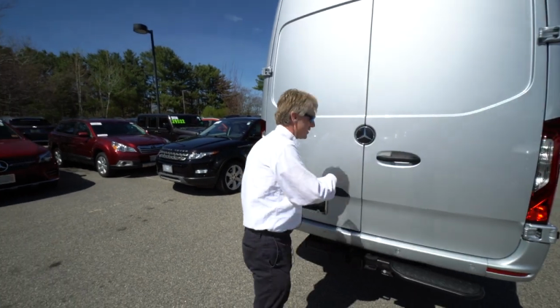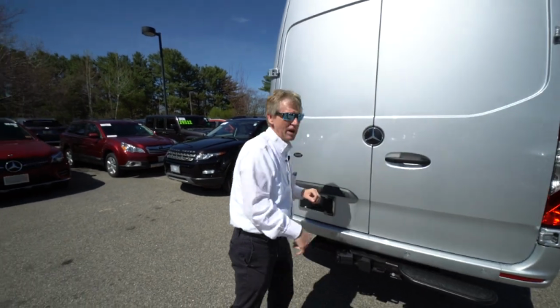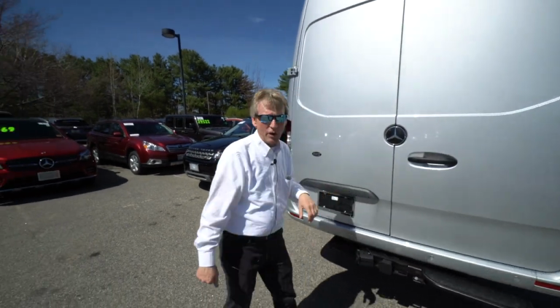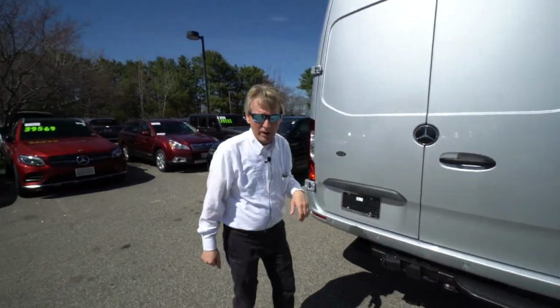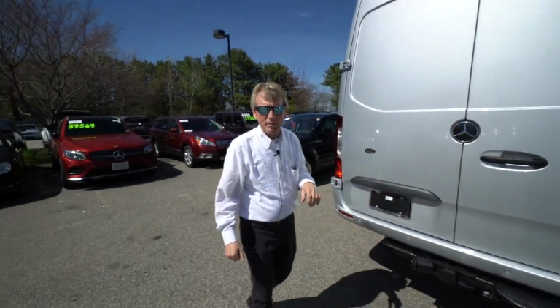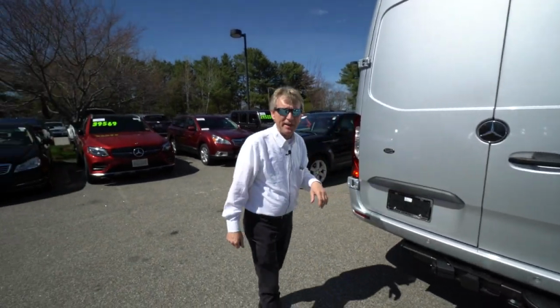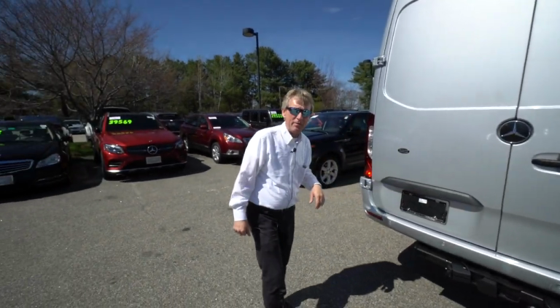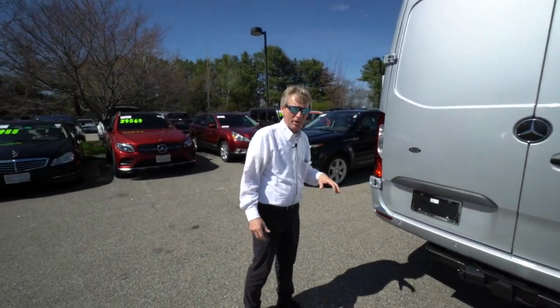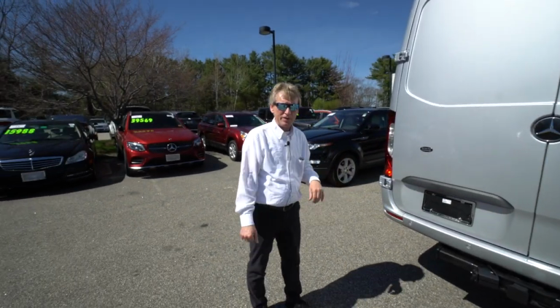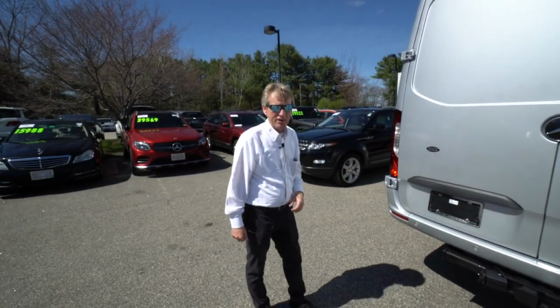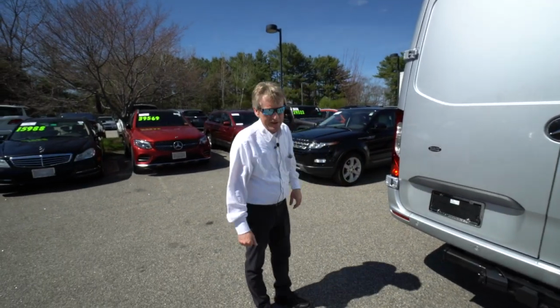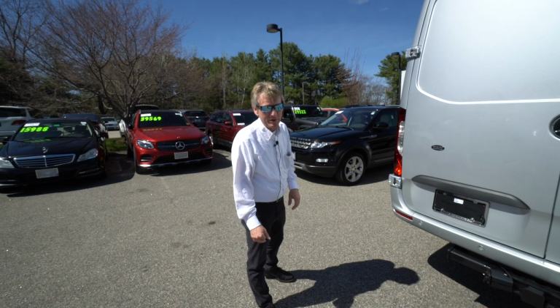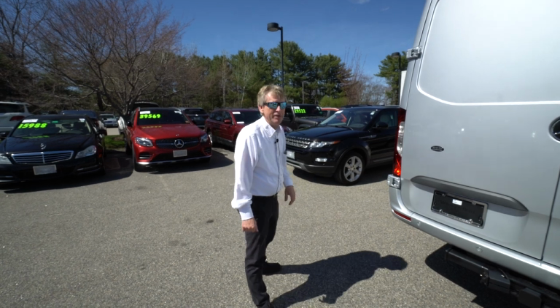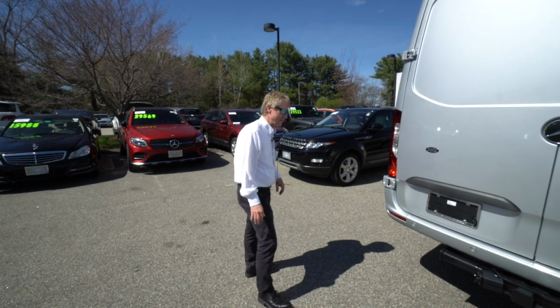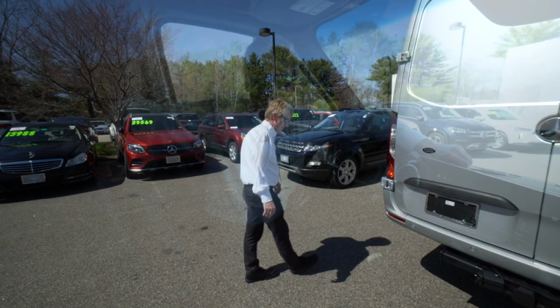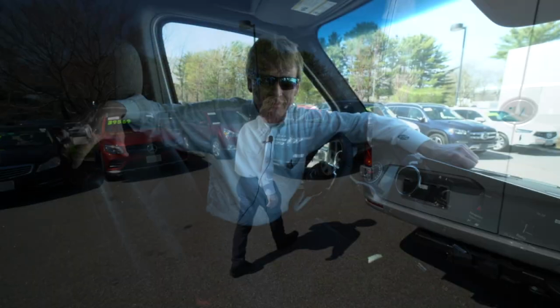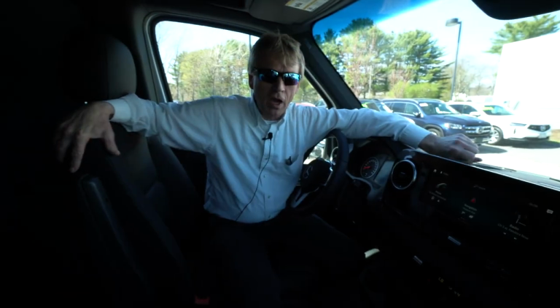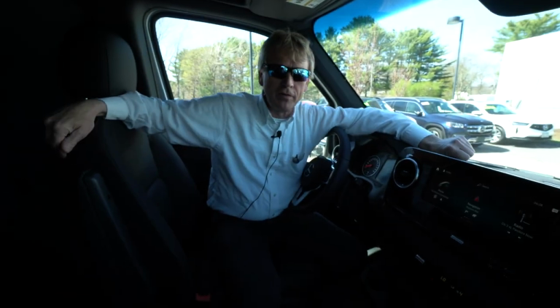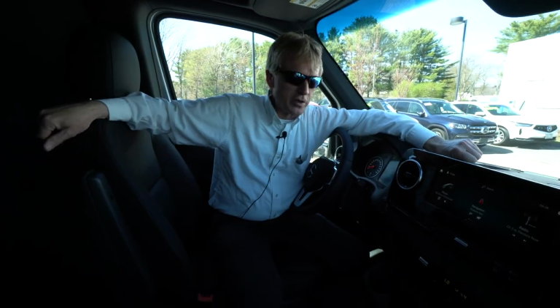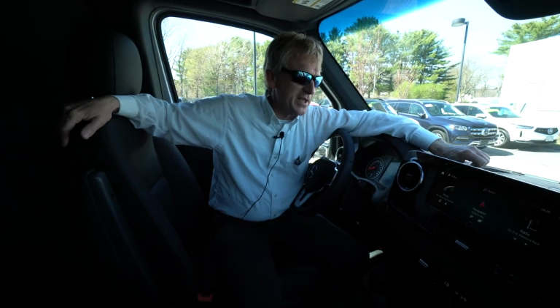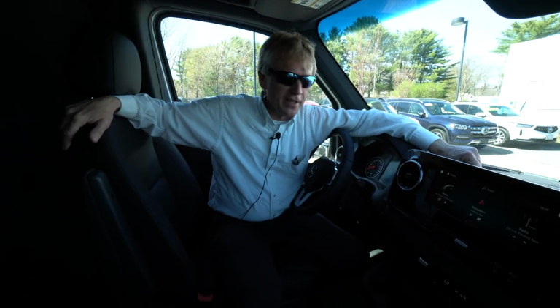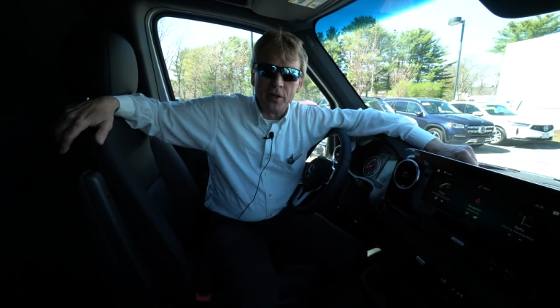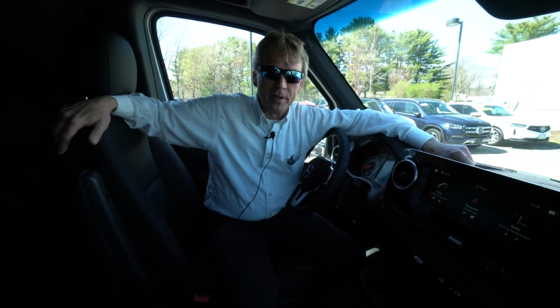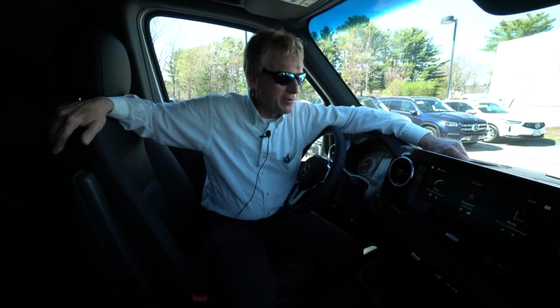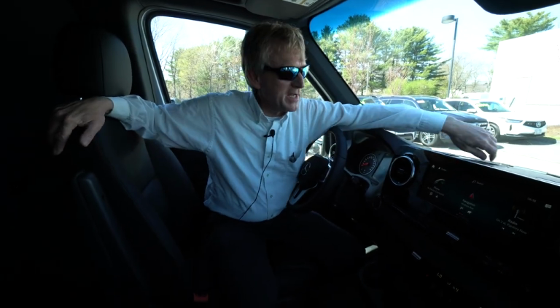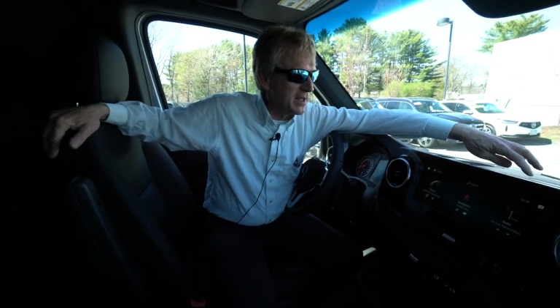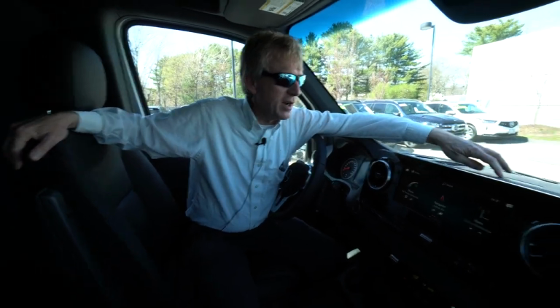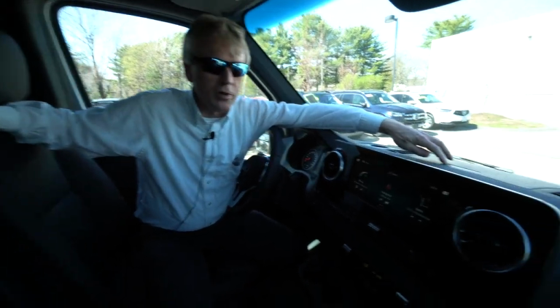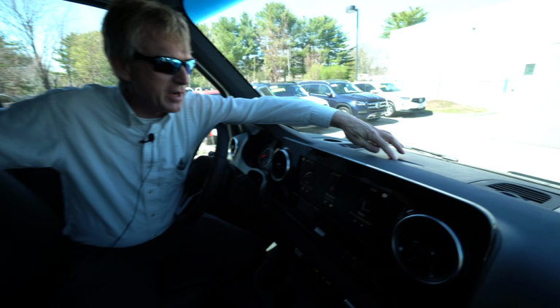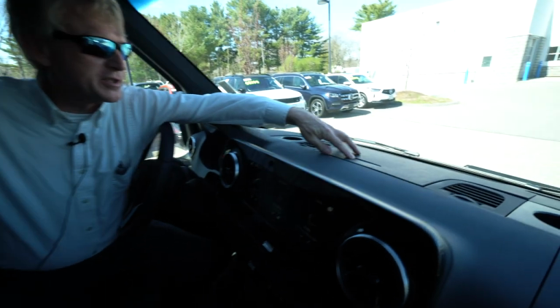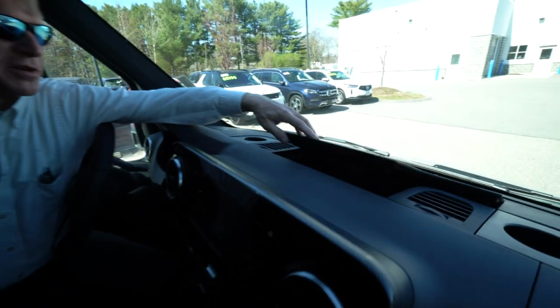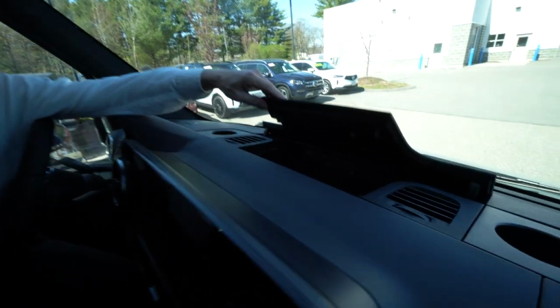So now folks, we're going to hop in the cab and I'm going to go over some features in there with you. All right, folks, so we're sitting here in the Iridium Silver Metallic all-wheel drive Sprinter van.